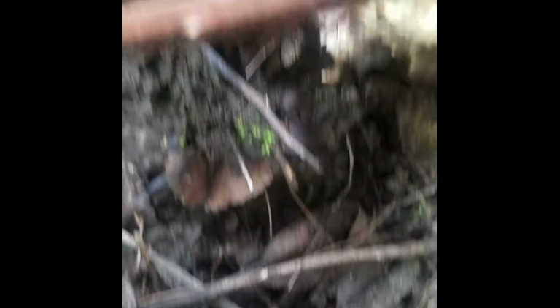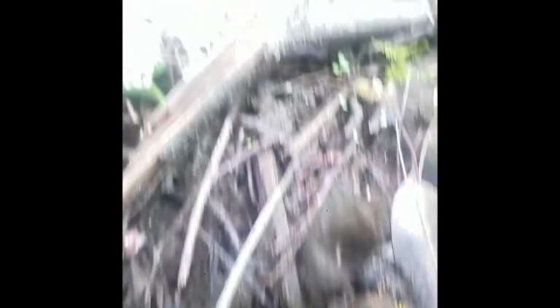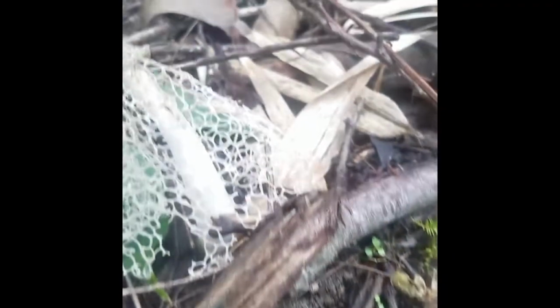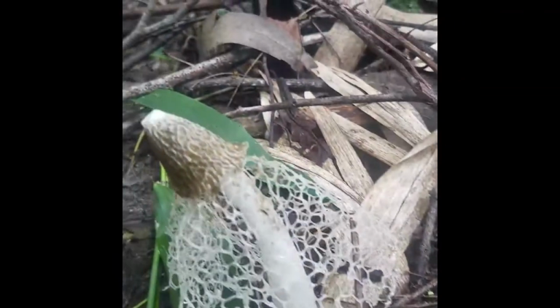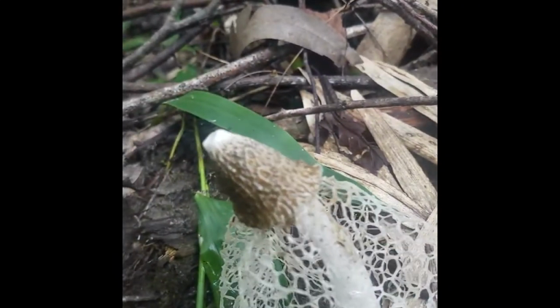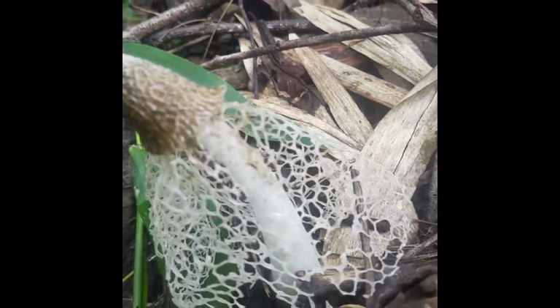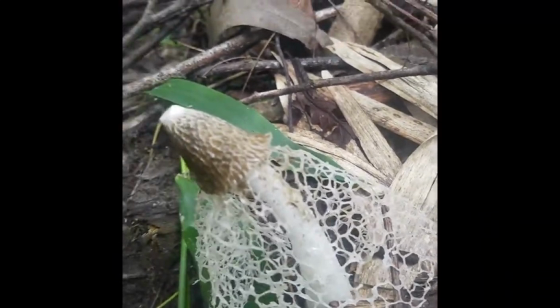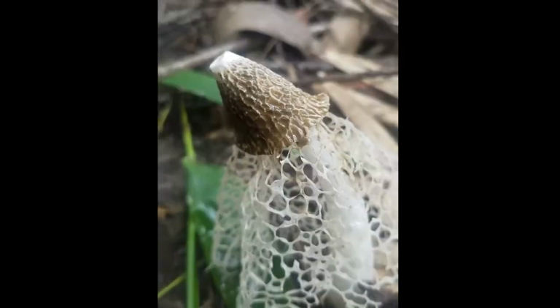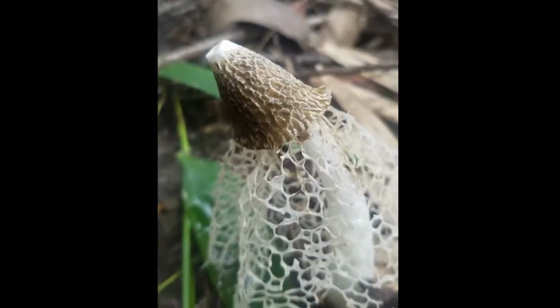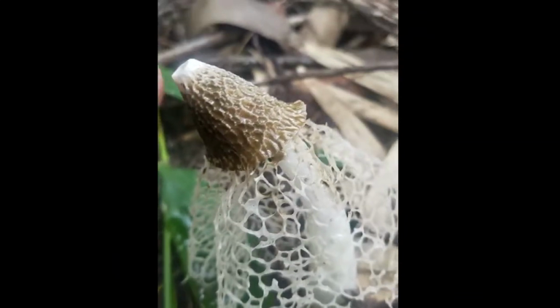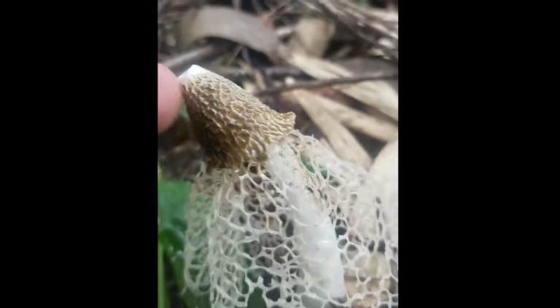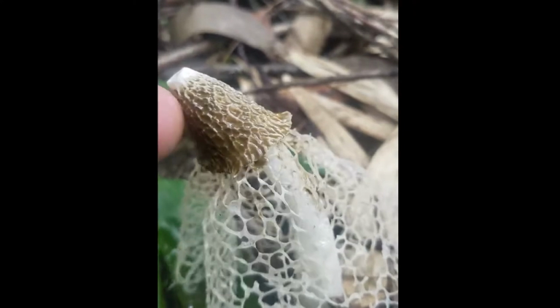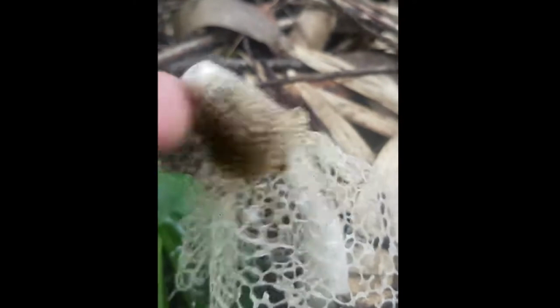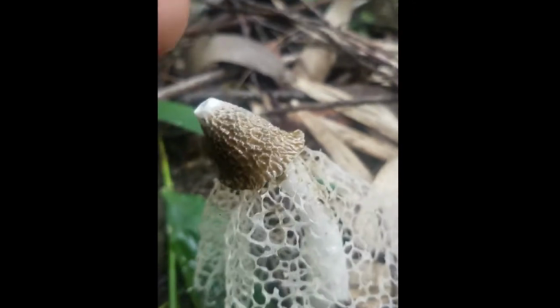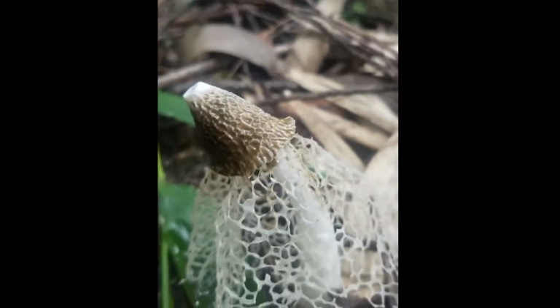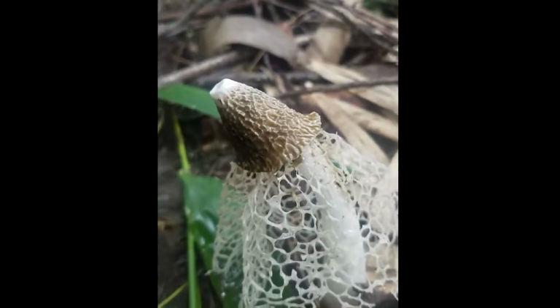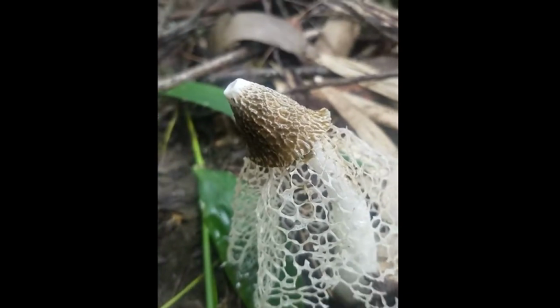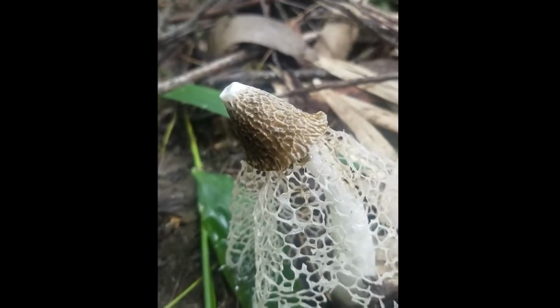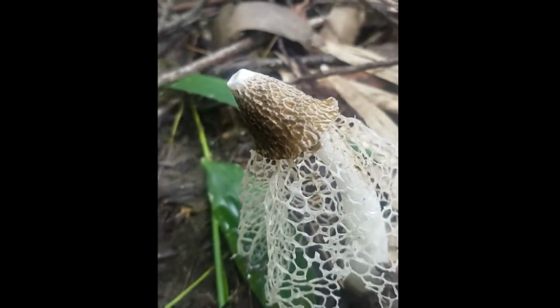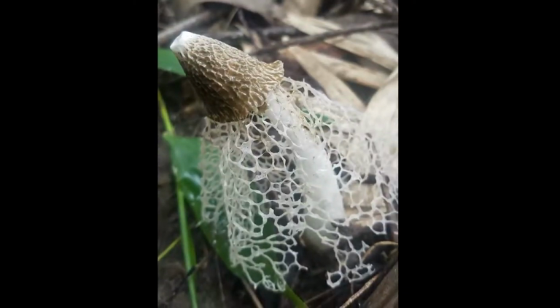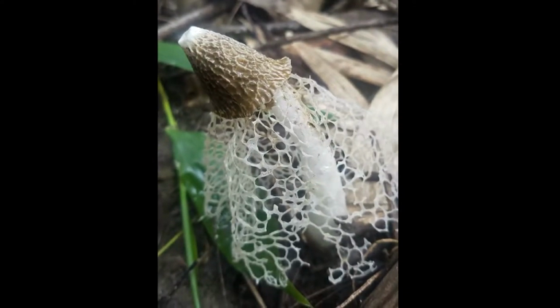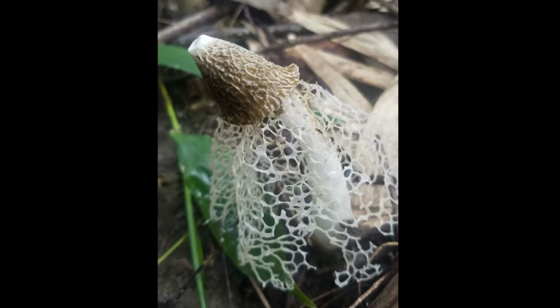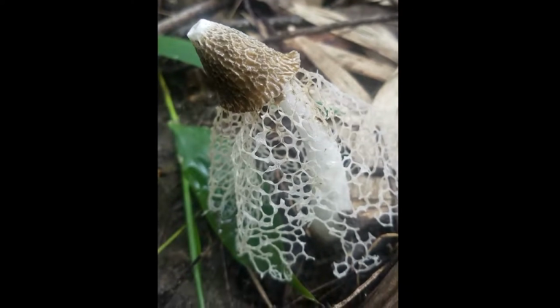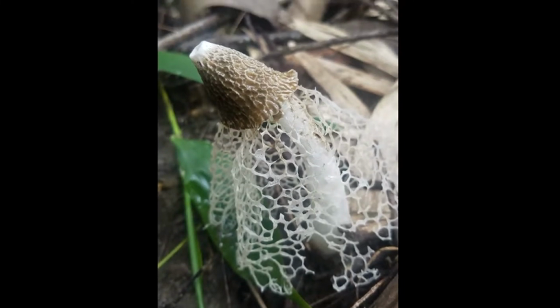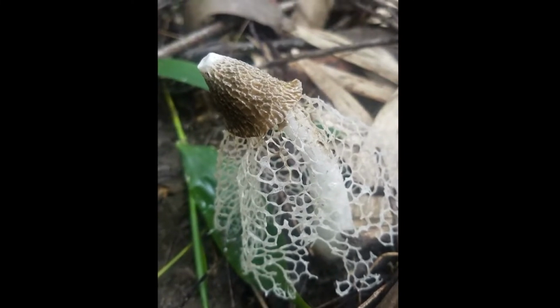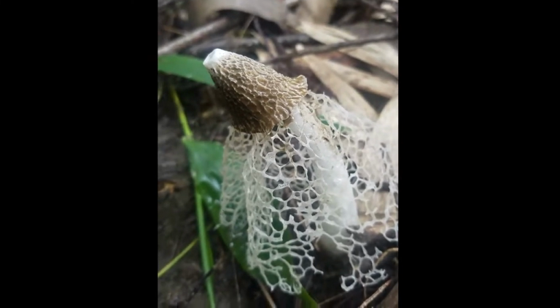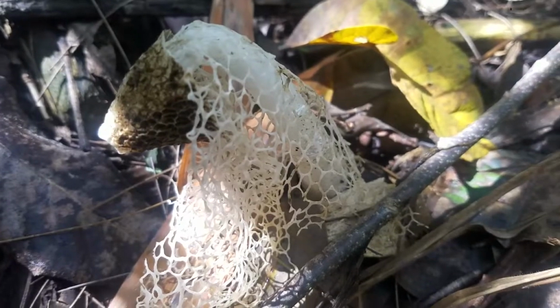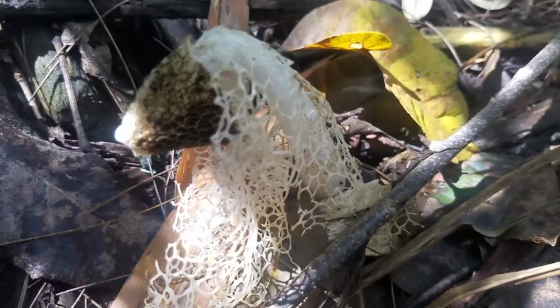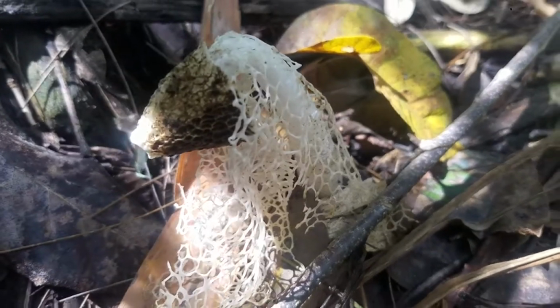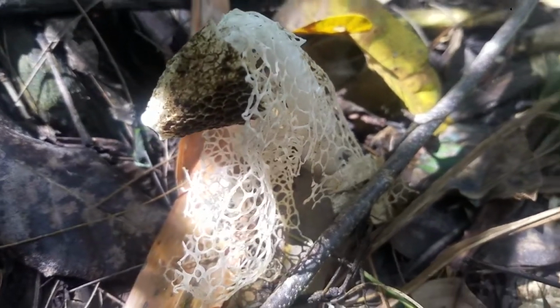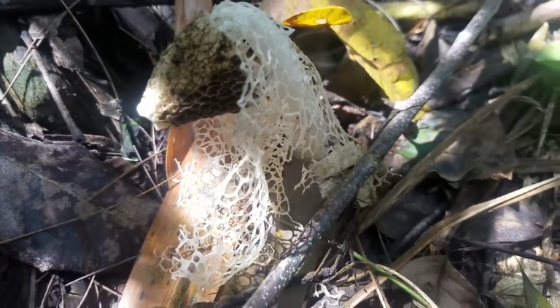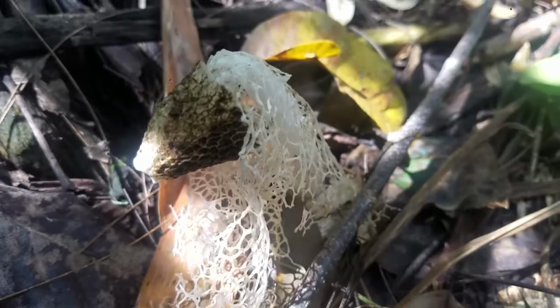It's a shitshroom, smells like donkey balls. The slimy brown top literally smells like a cross between rotting meat and shit. Another beautiful yet disgusting stinkhorn.